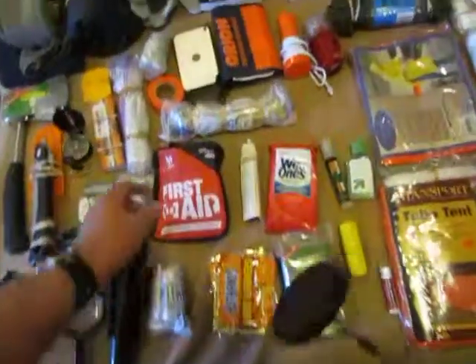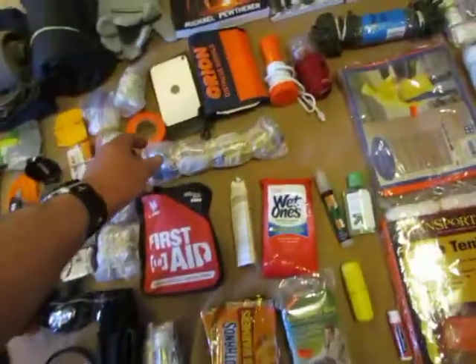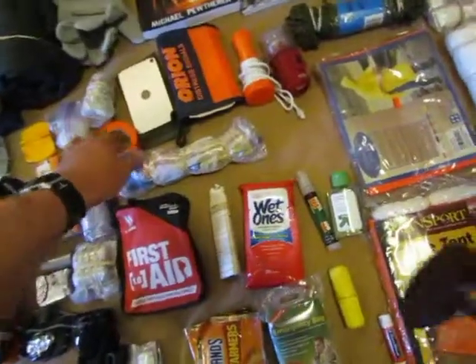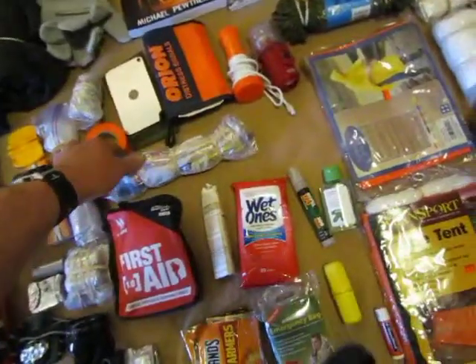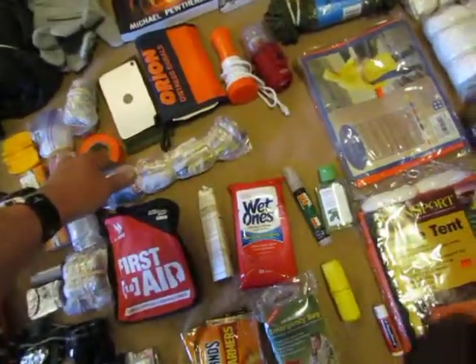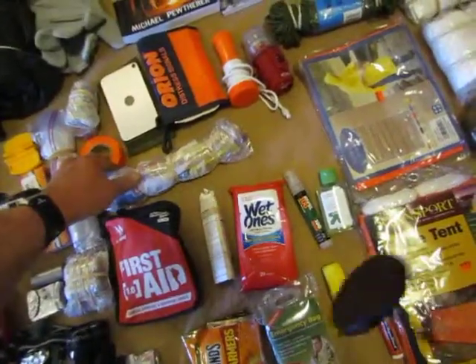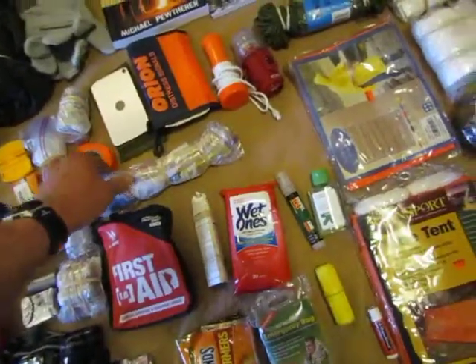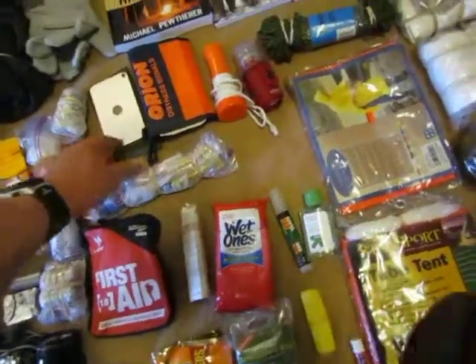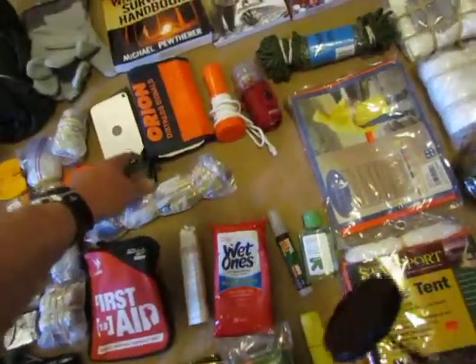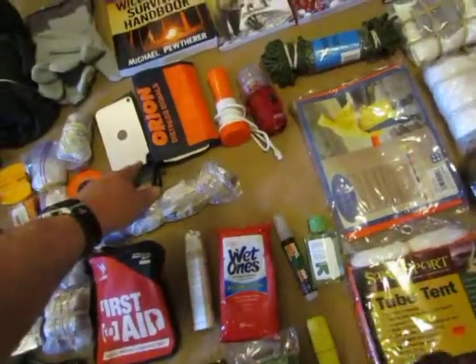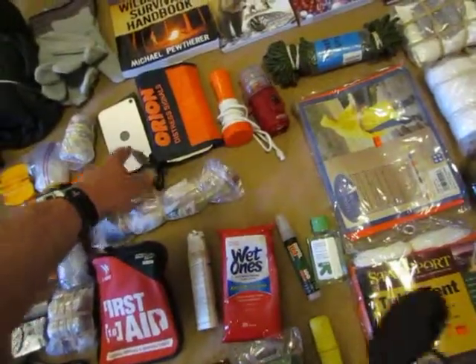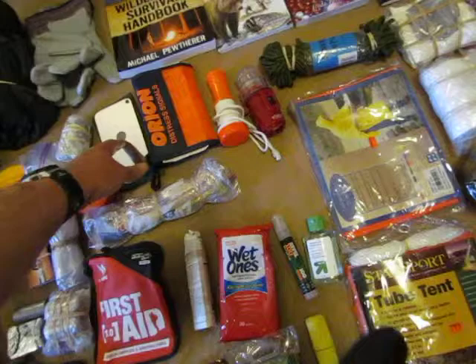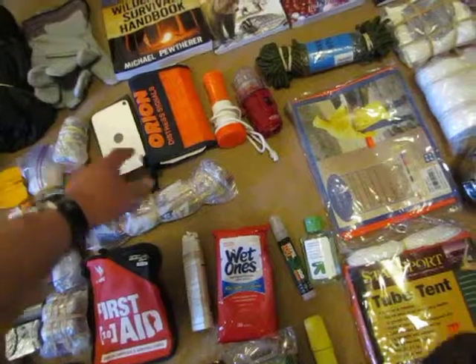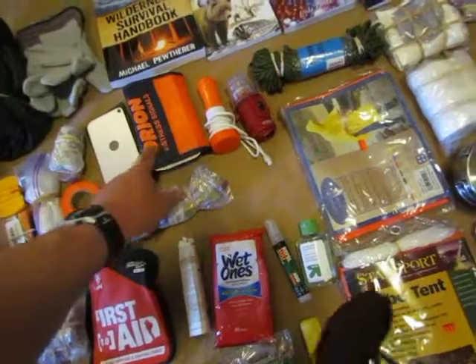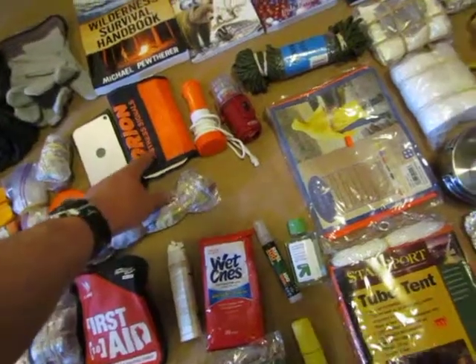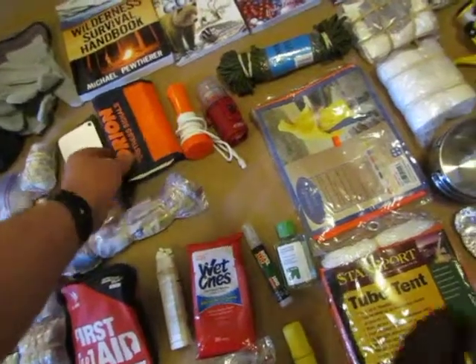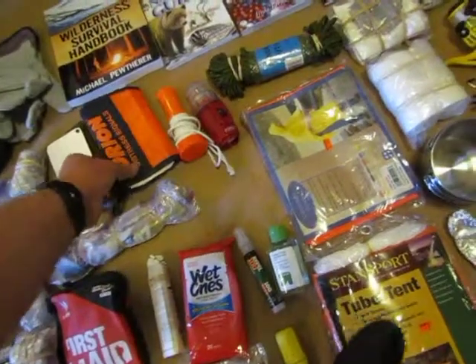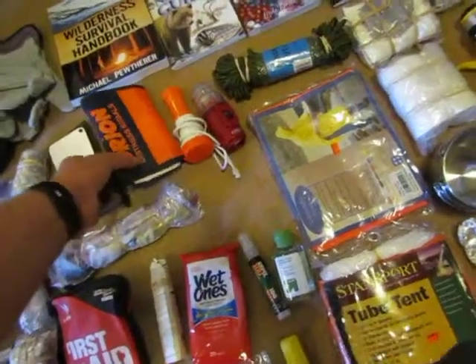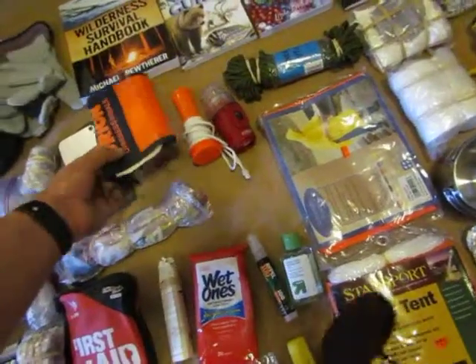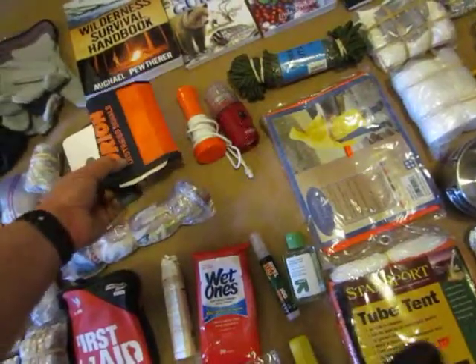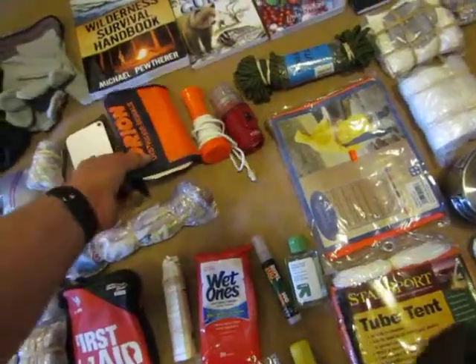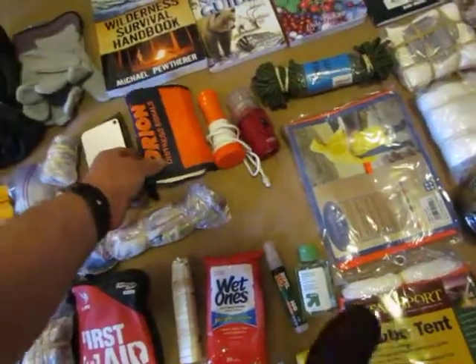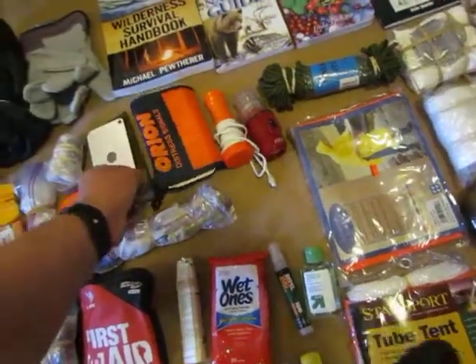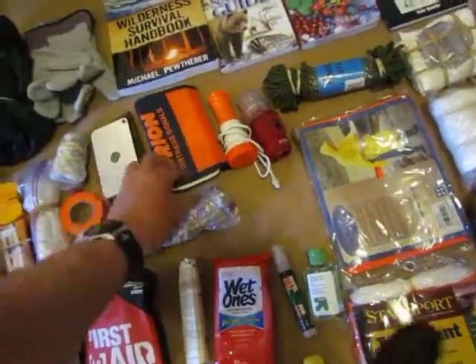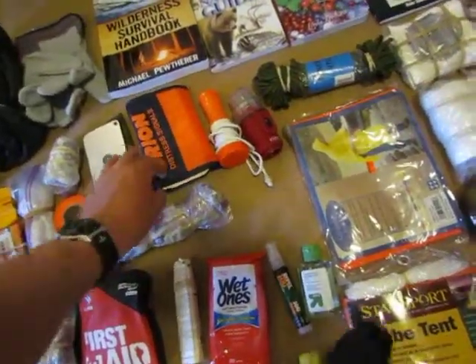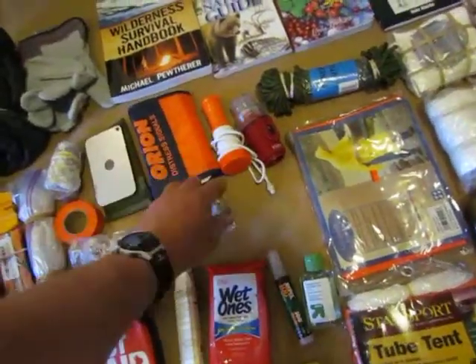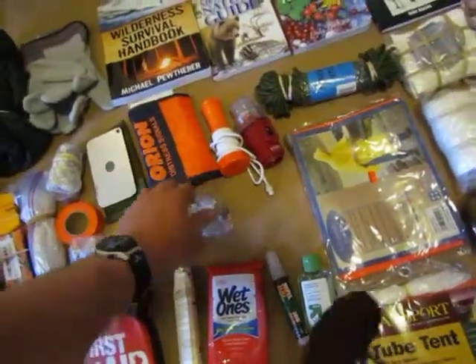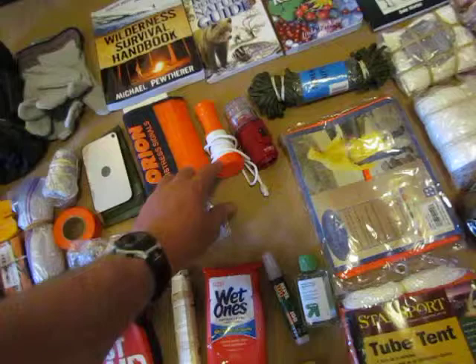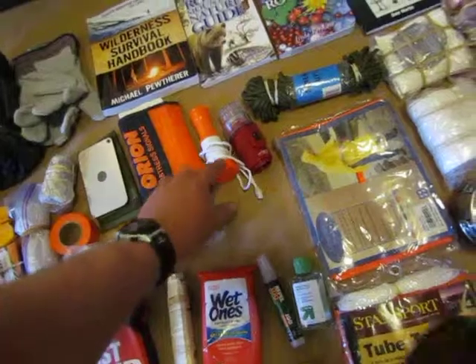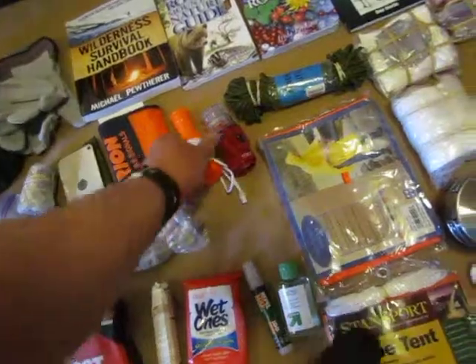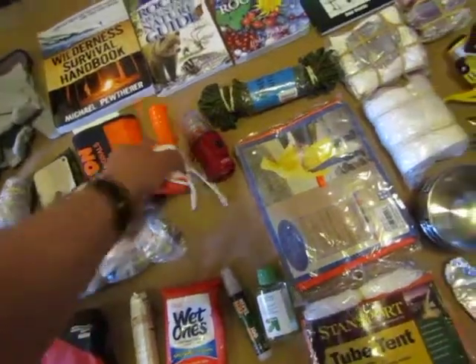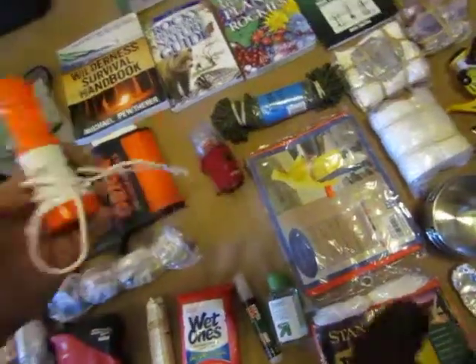This is my signaling stuff up here. I have a GI signaling mirror with a sight glass, and some handheld flares which are as powerful as the ones that shoot out of a gun.